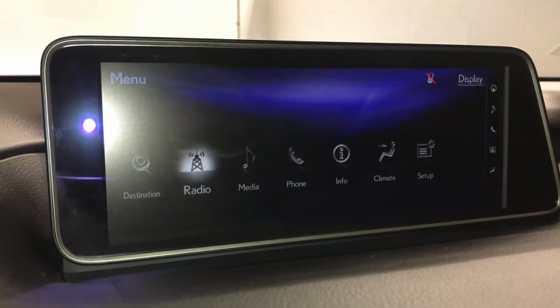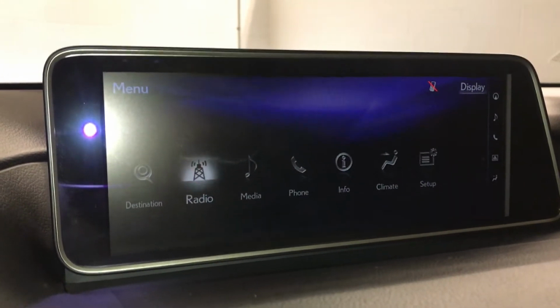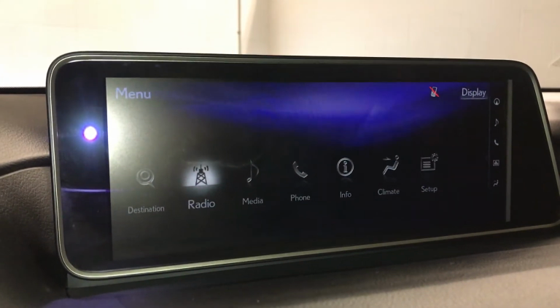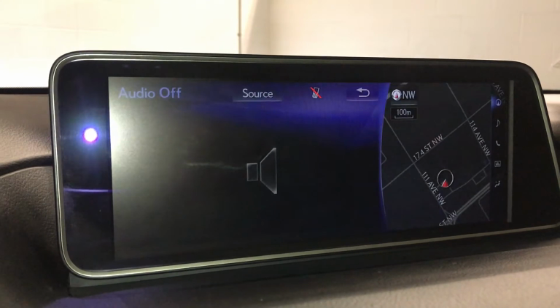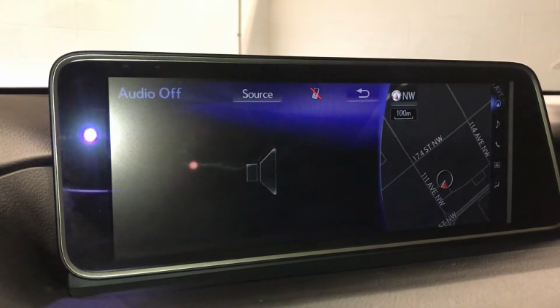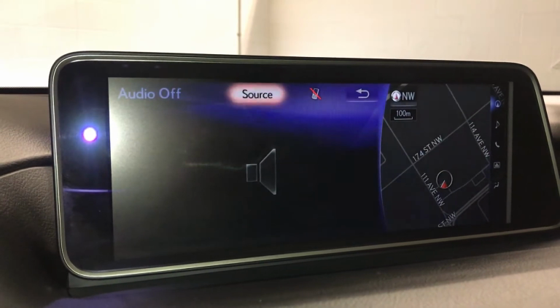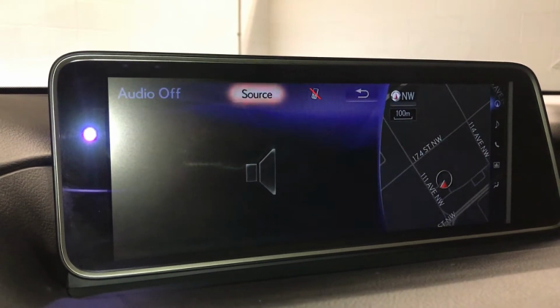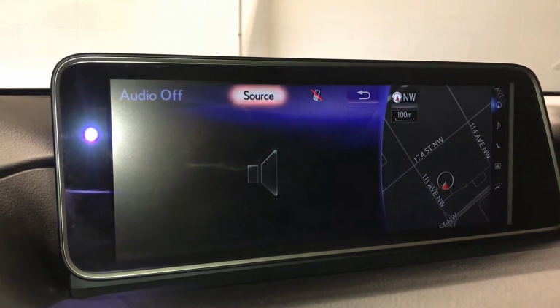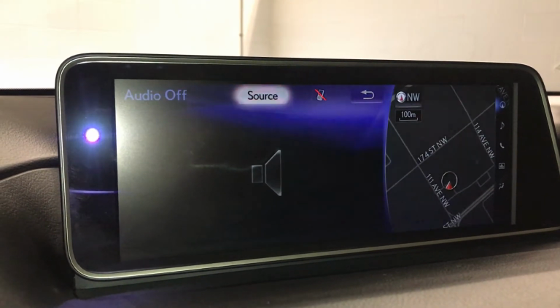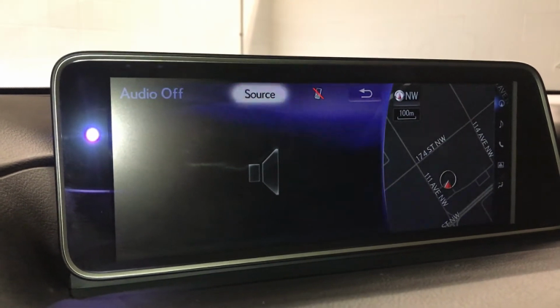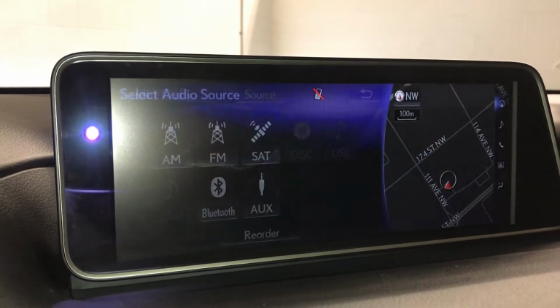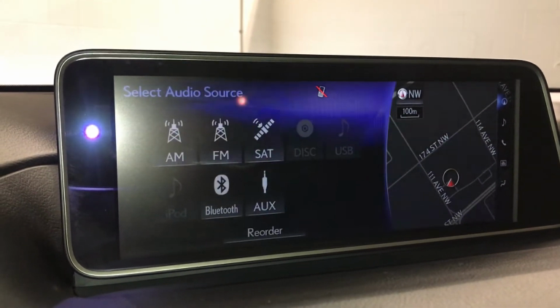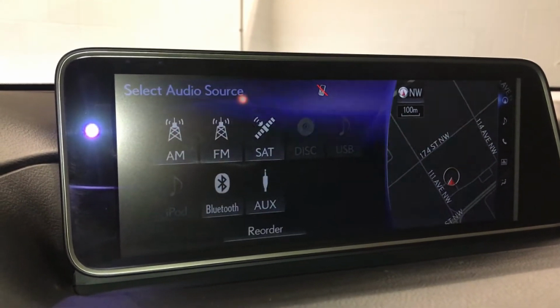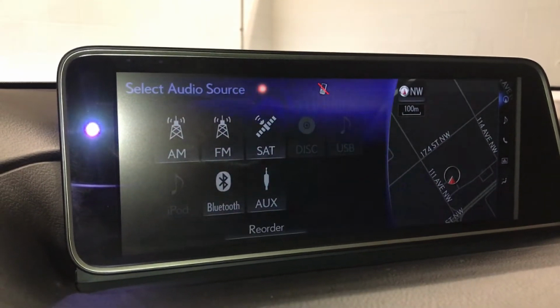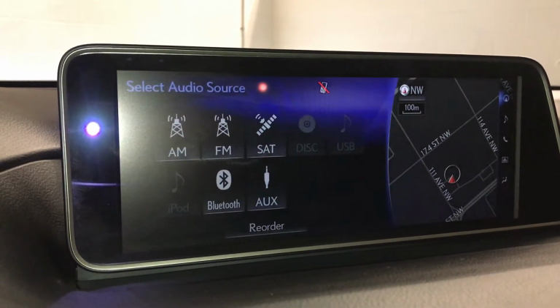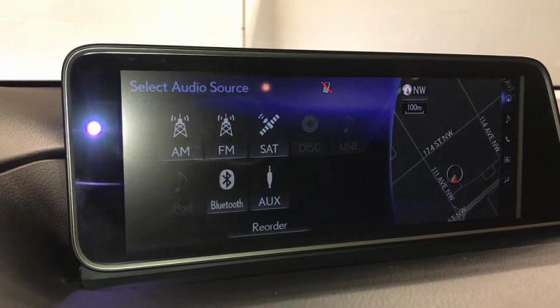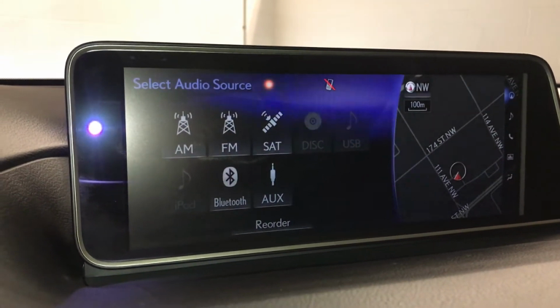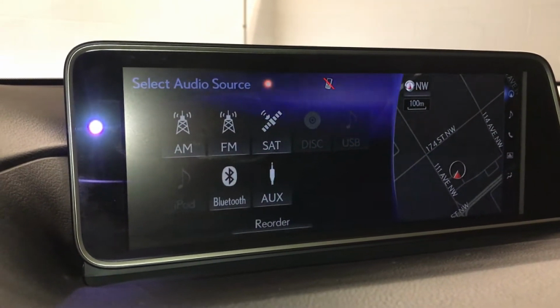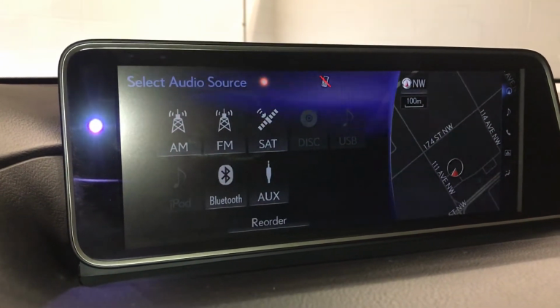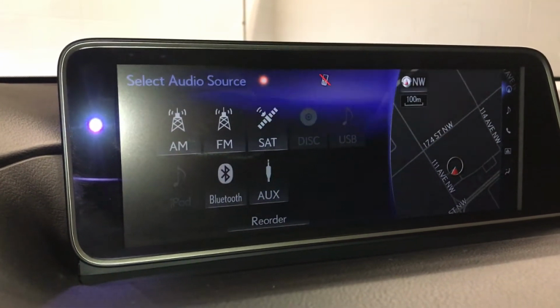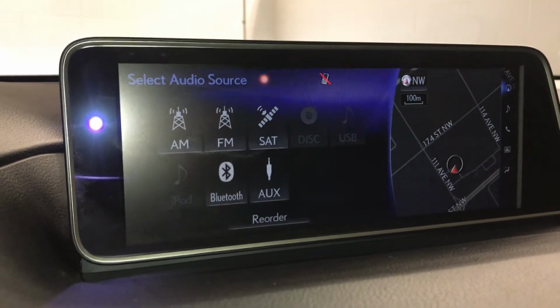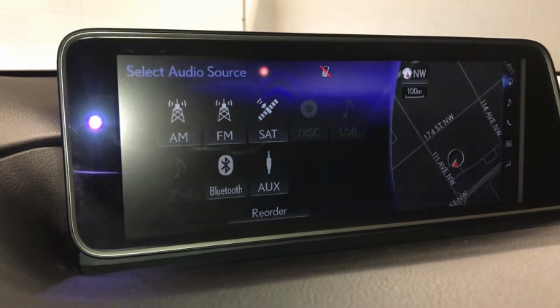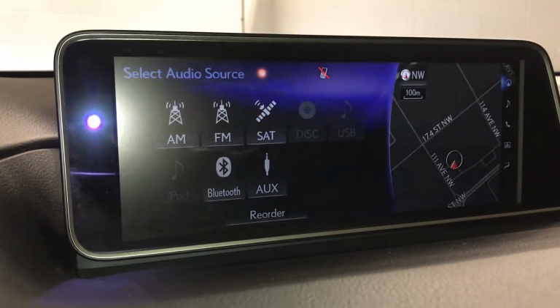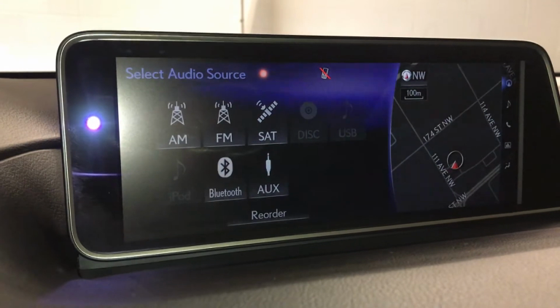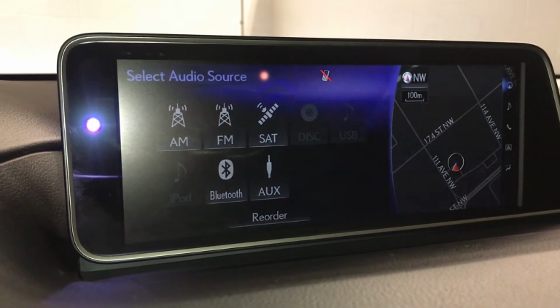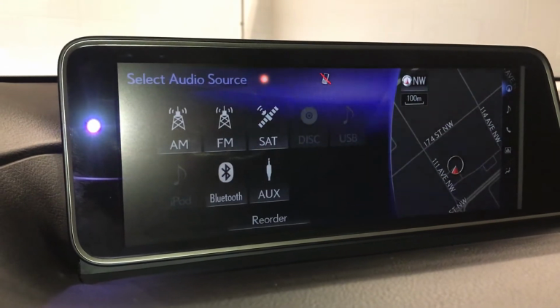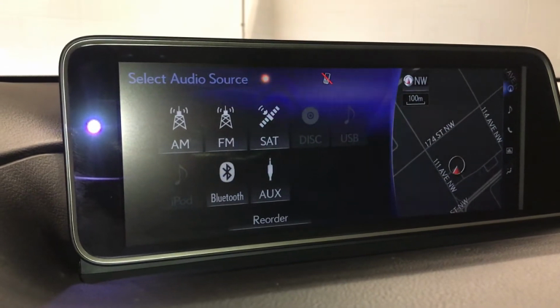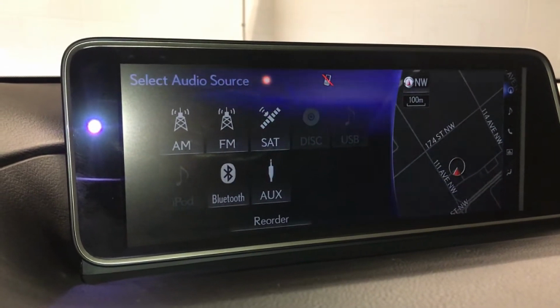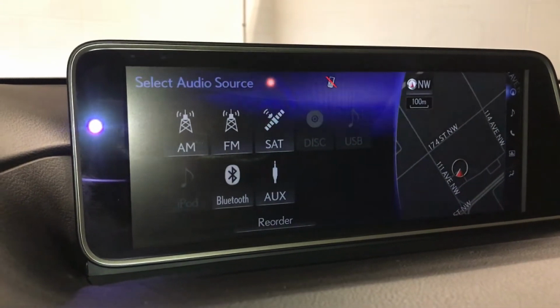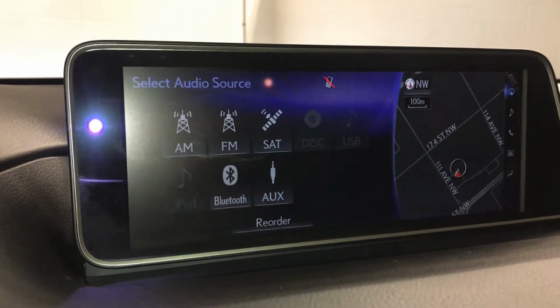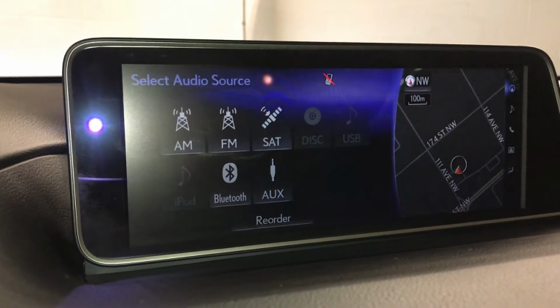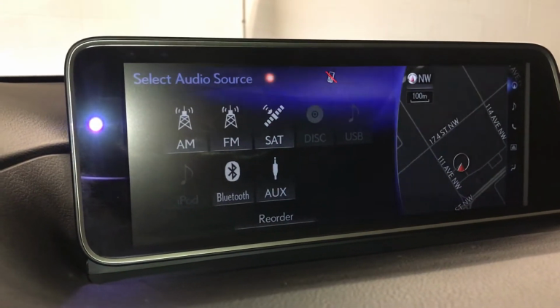For audio, you have a 15-speaker Mark Levinson audio system. Your AM/FM satellite, USB, DVD, auxiliary, and Bluetooth.